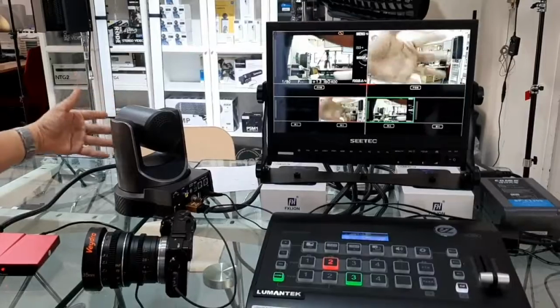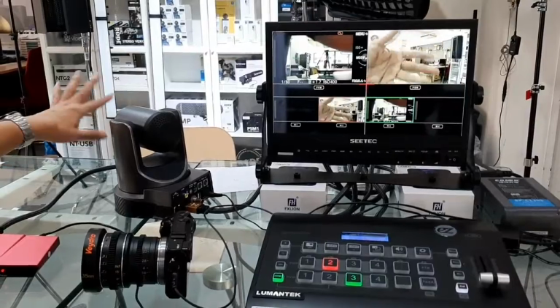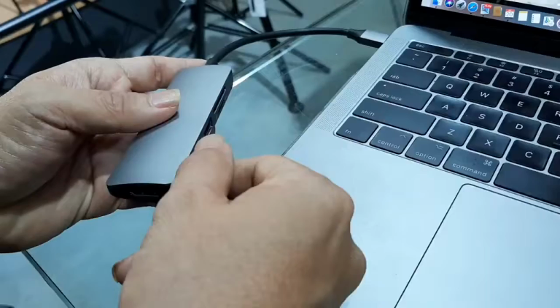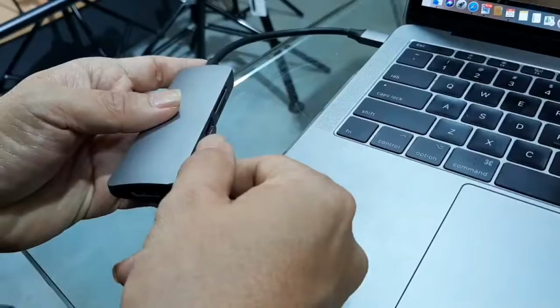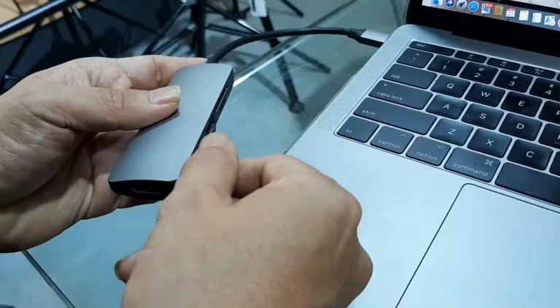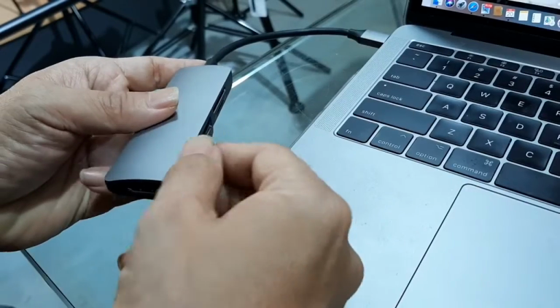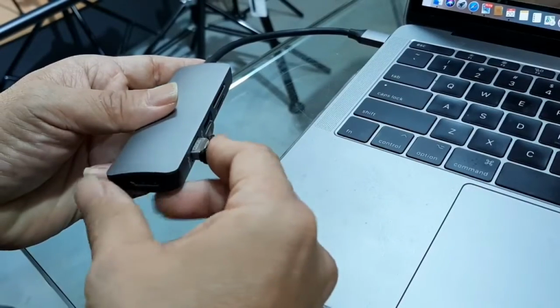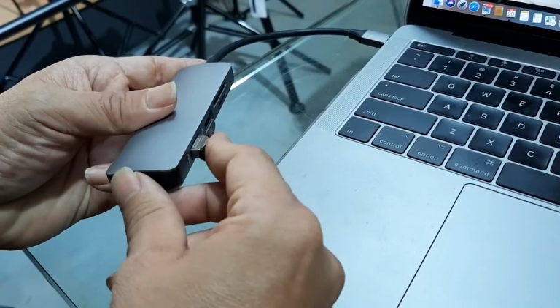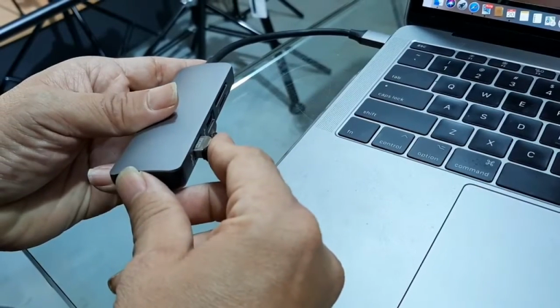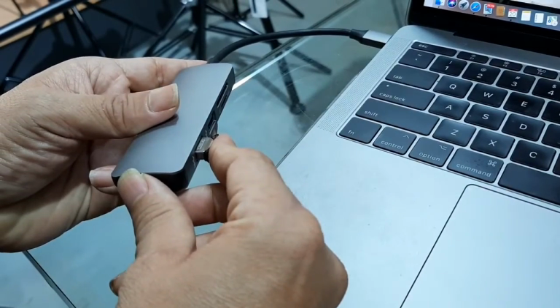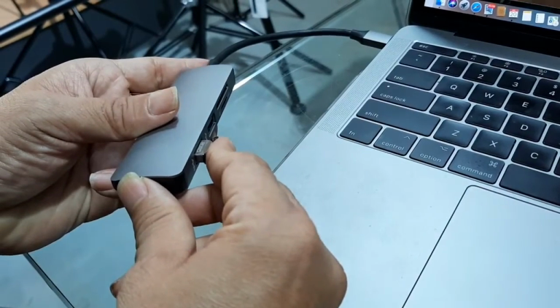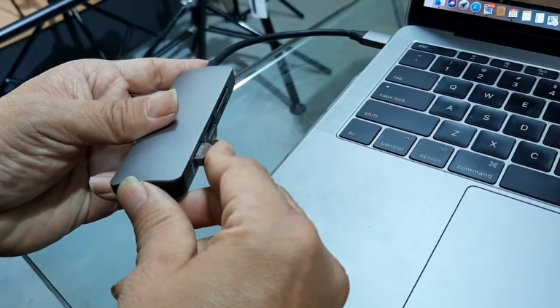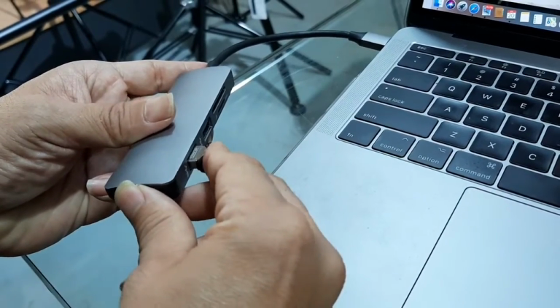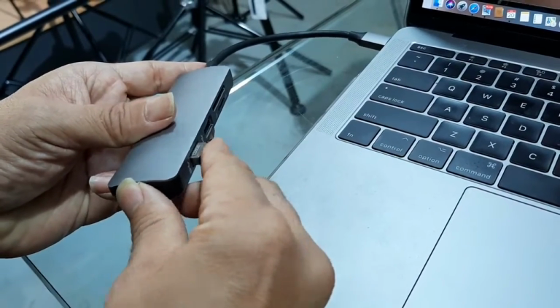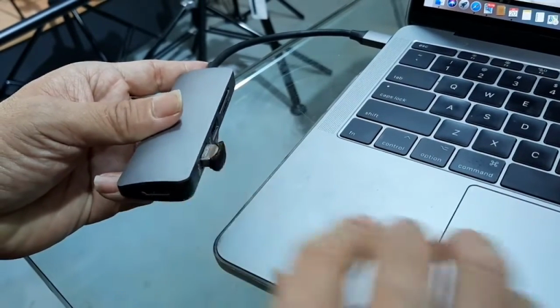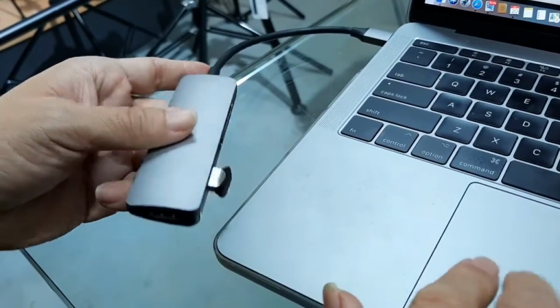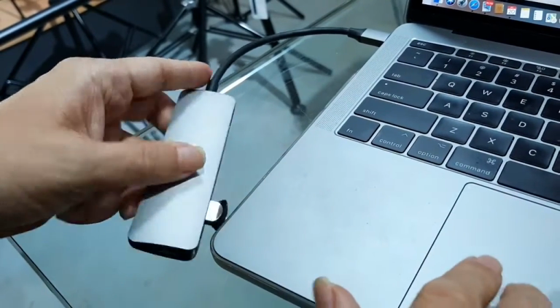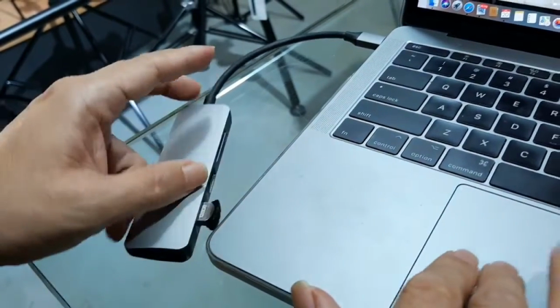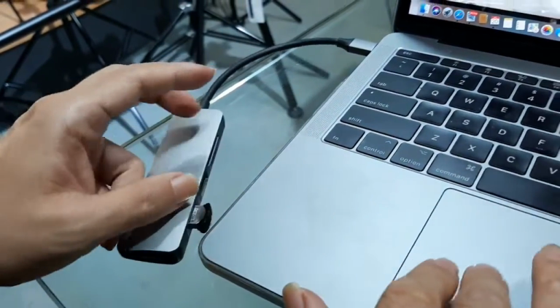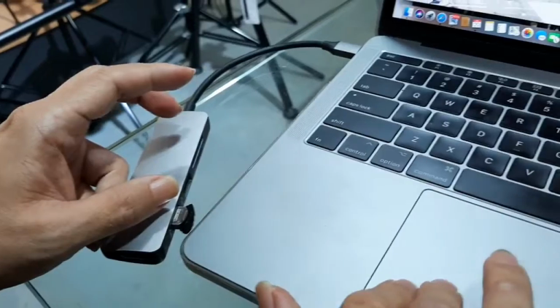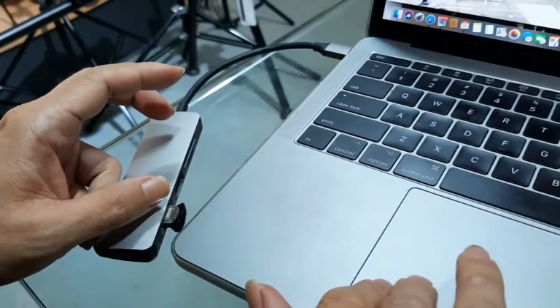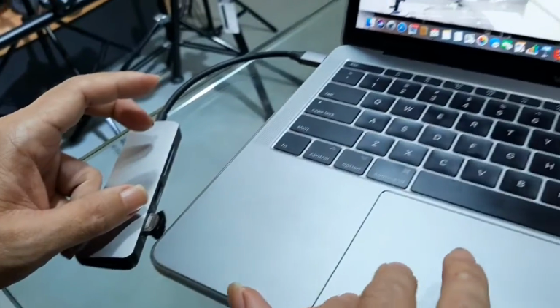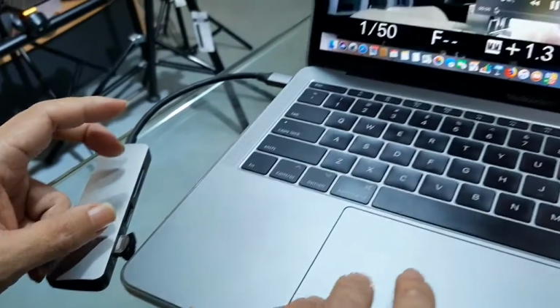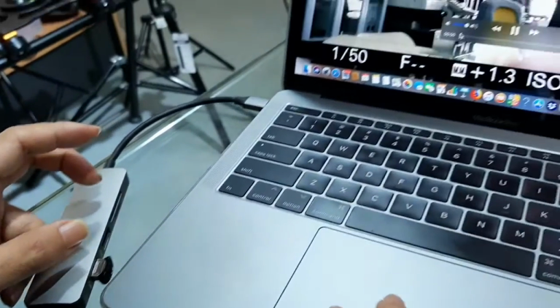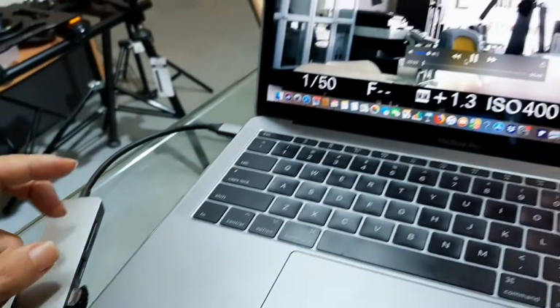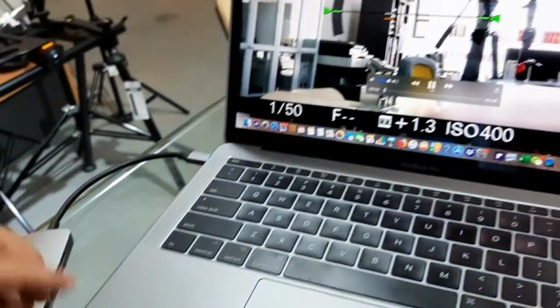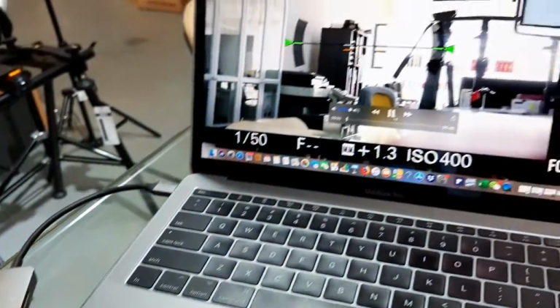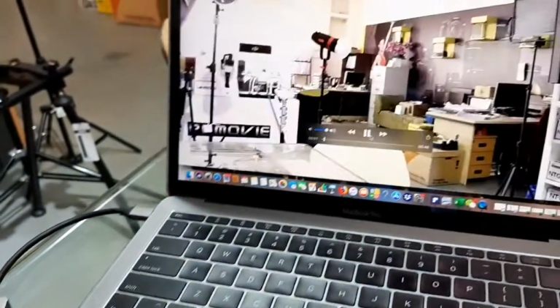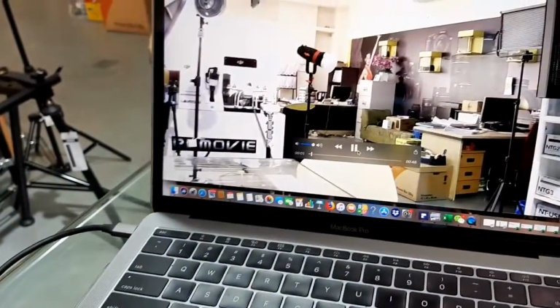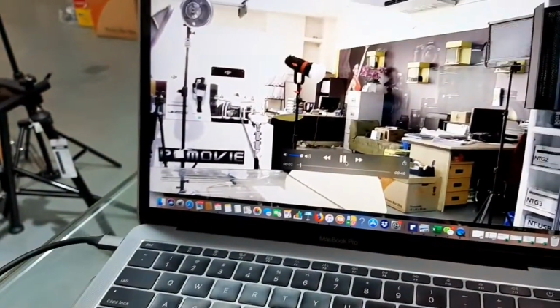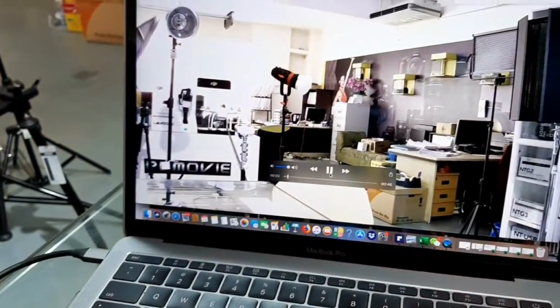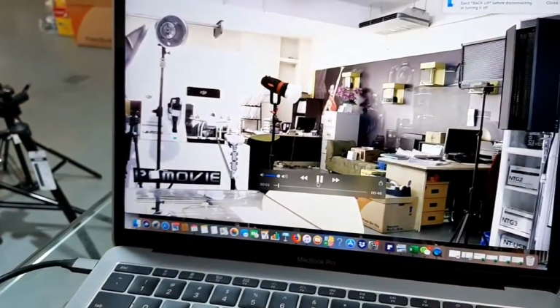Now we've already unplugged the system right here. And you can see, we play back the video footage we just took.